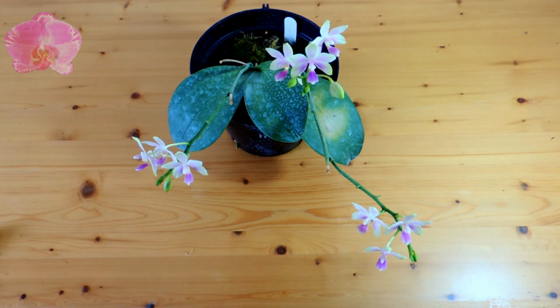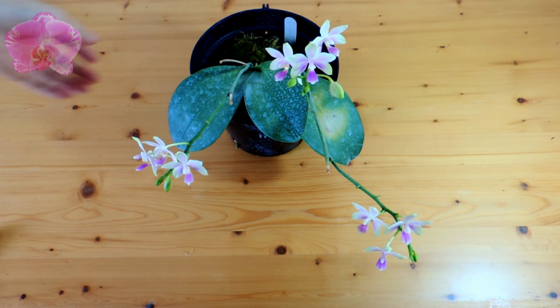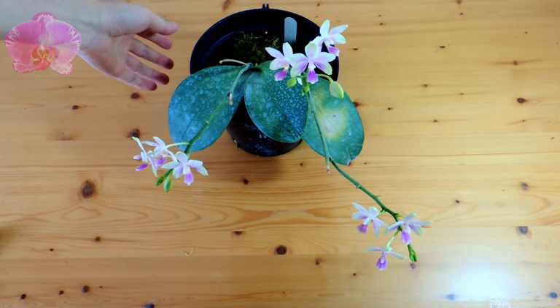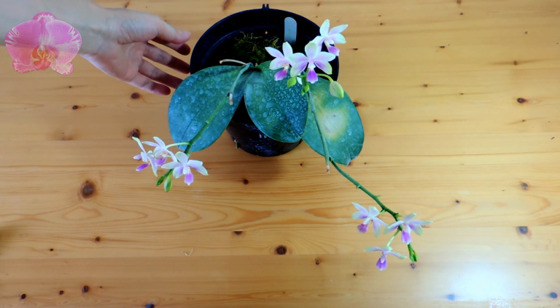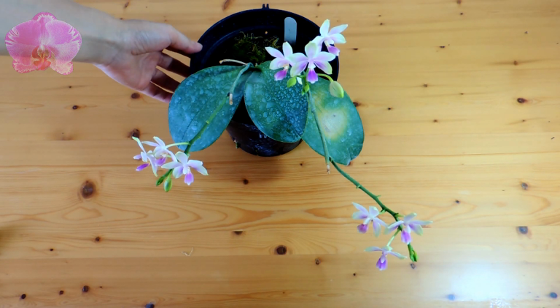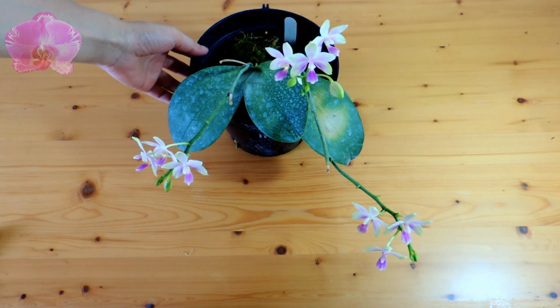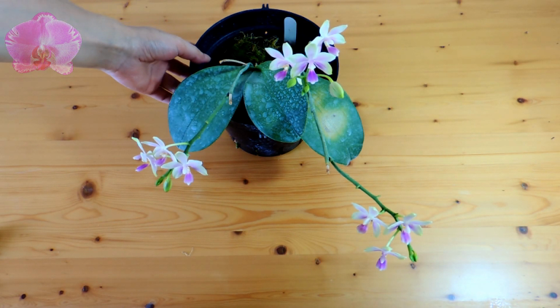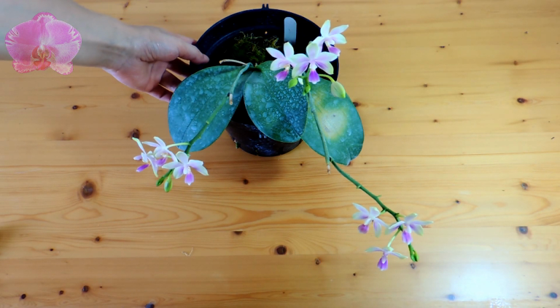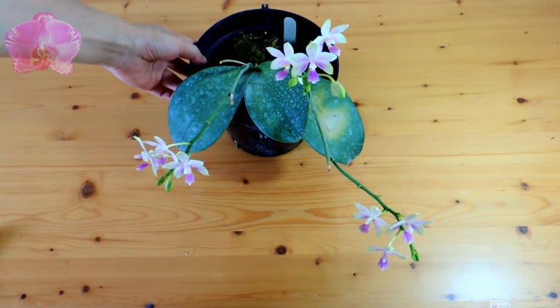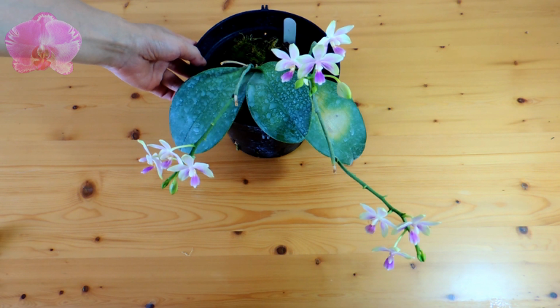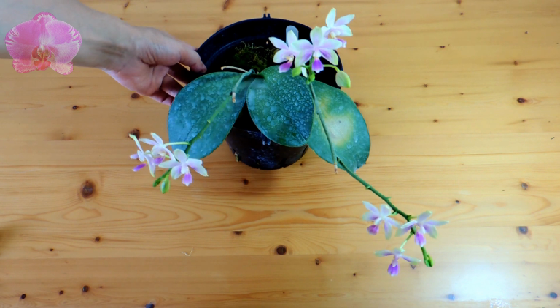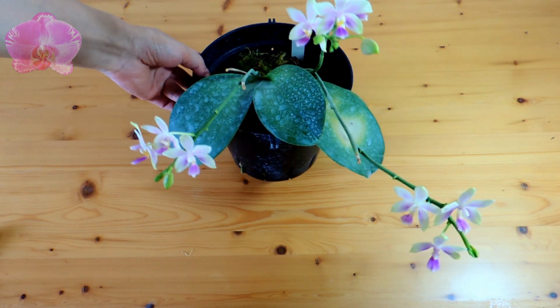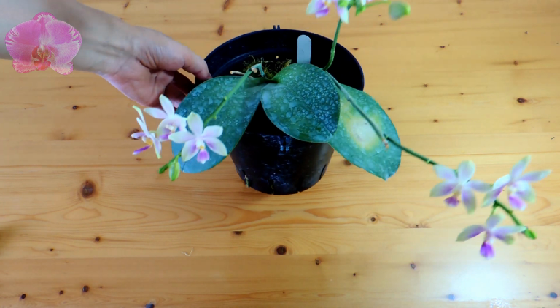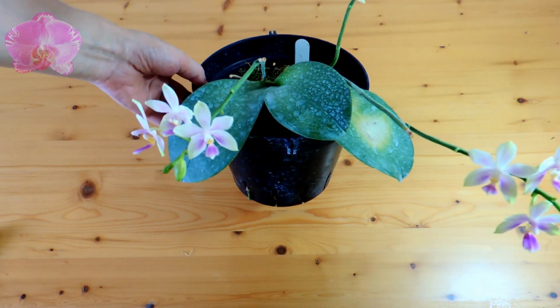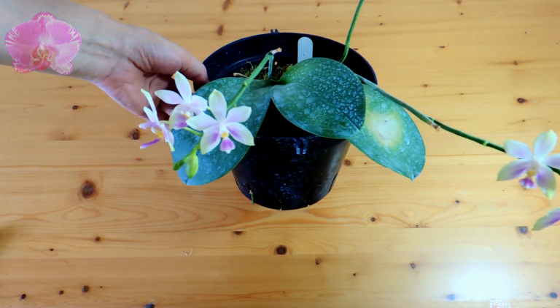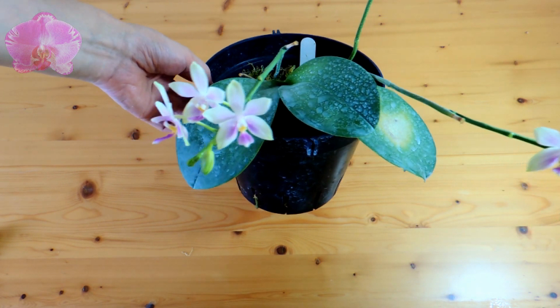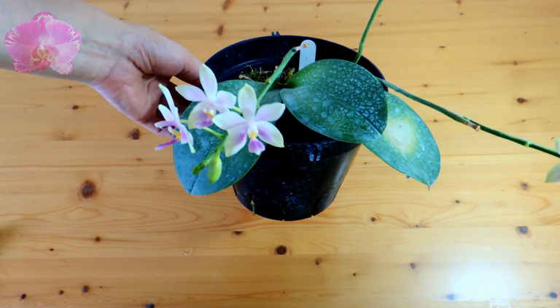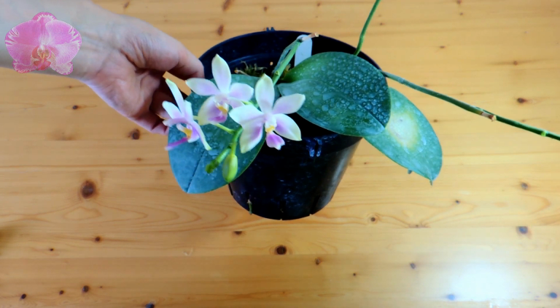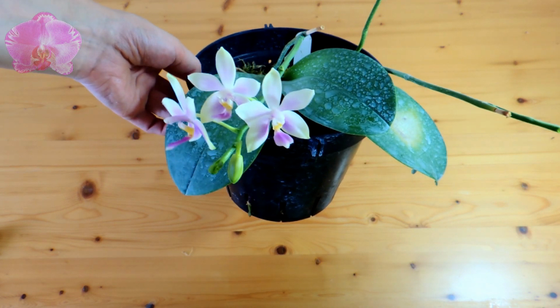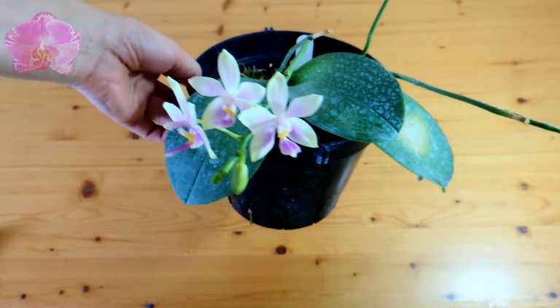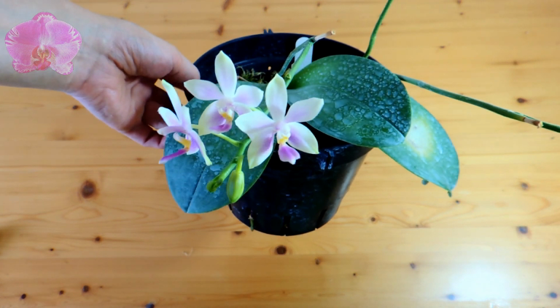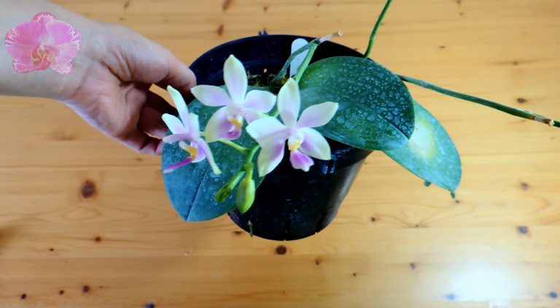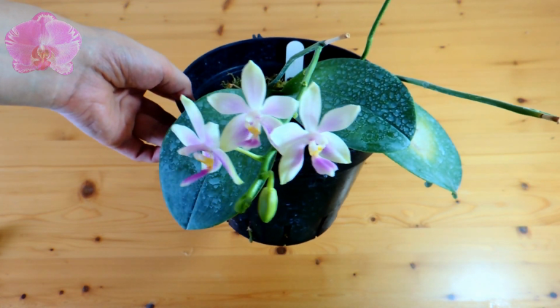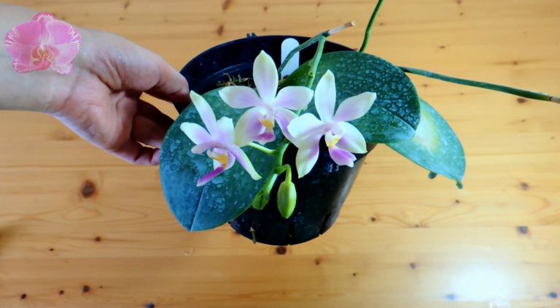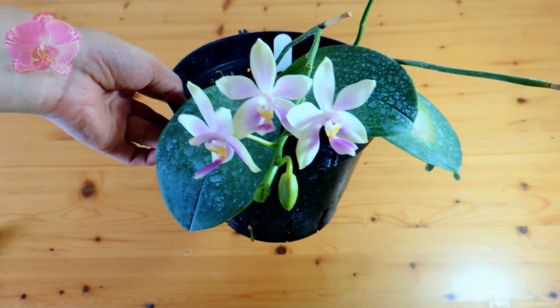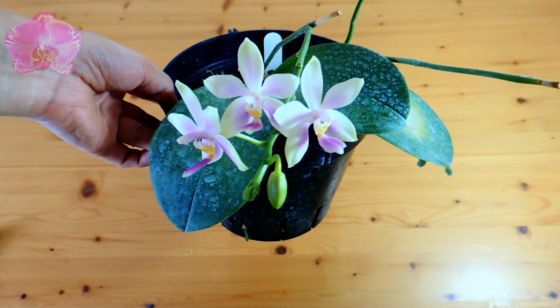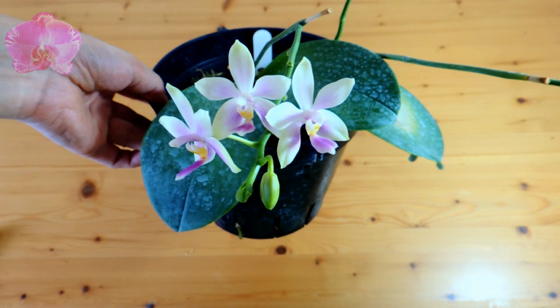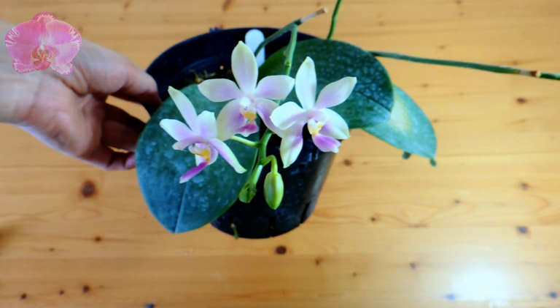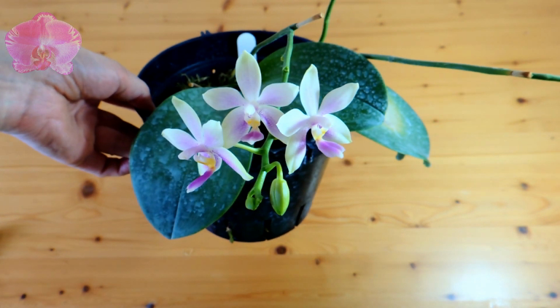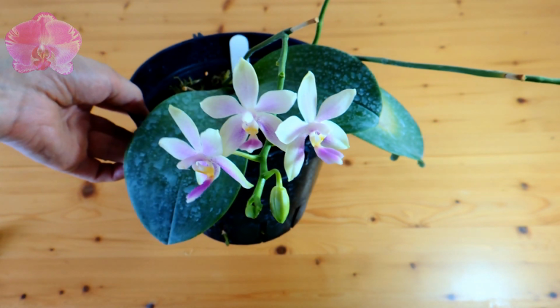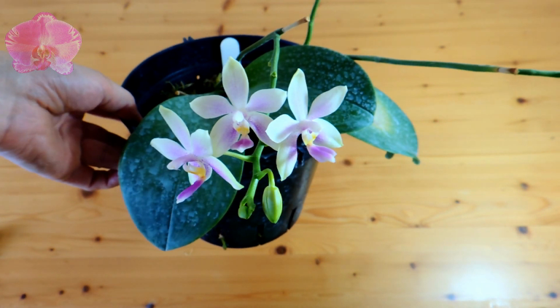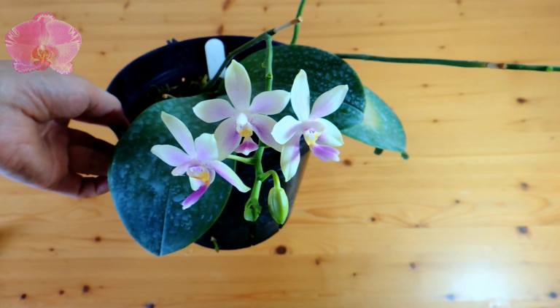Hi everyone, today I'm going to talk about the Phalaenopsis hybrid I've shown you before. I'll put the link in the end of this video if you'd like to watch how it was in the old pot.